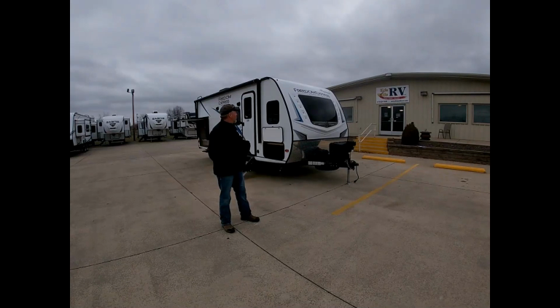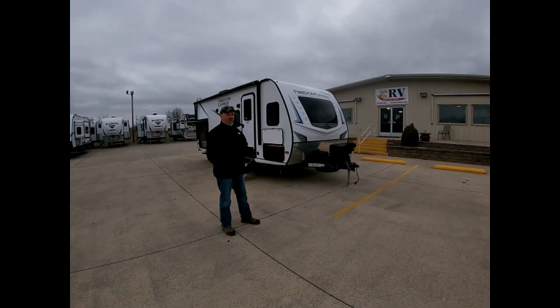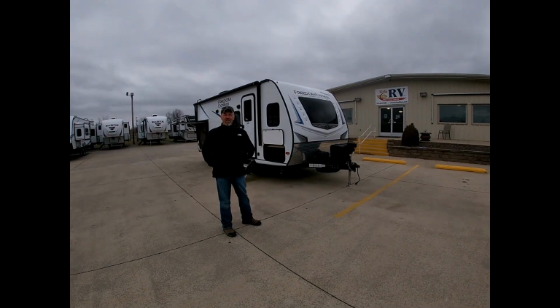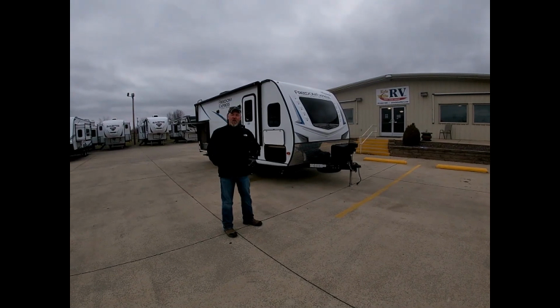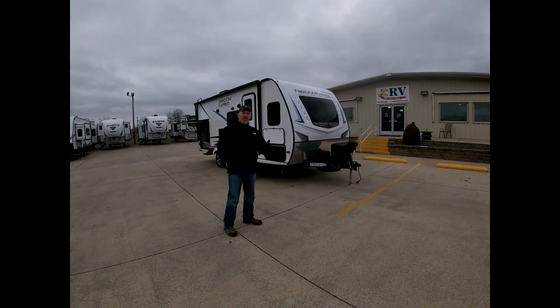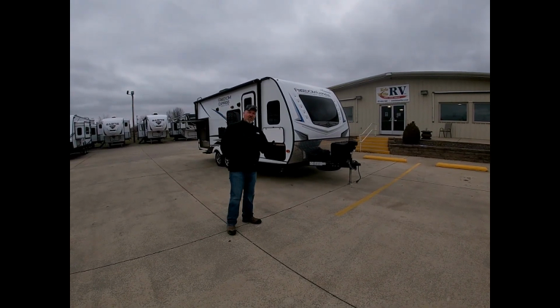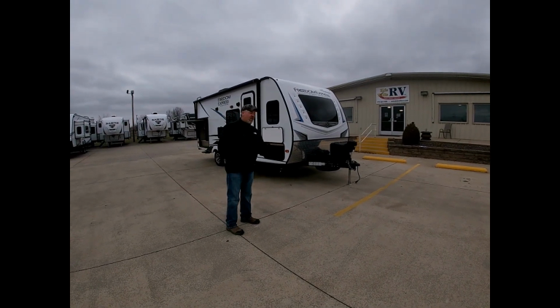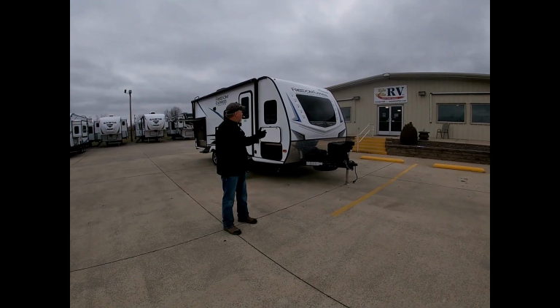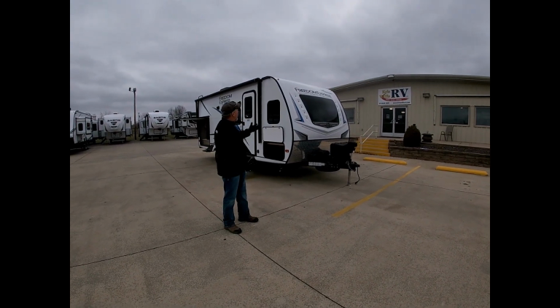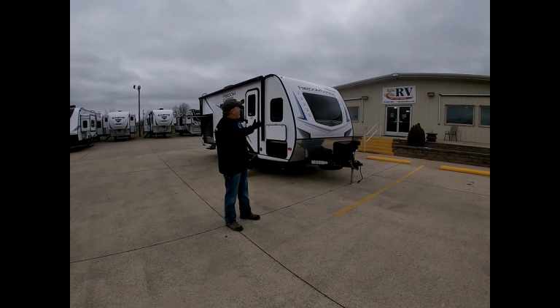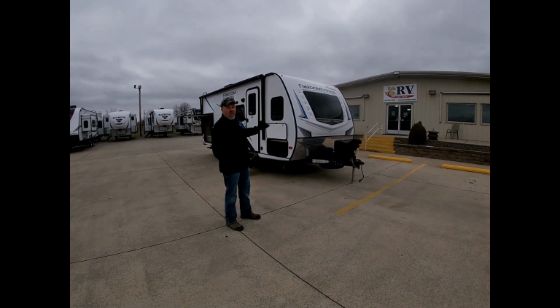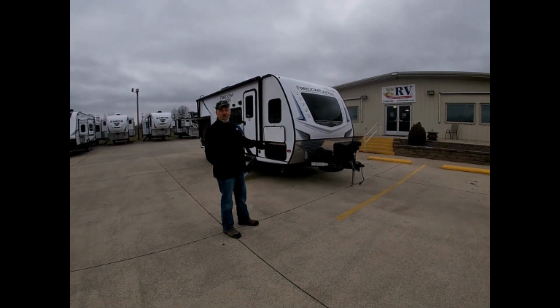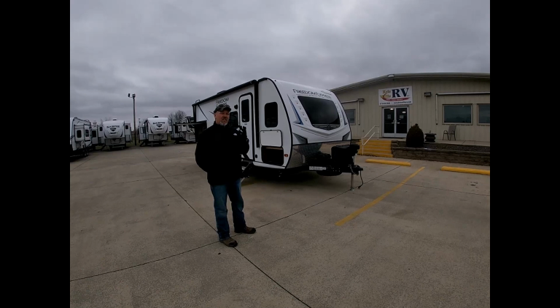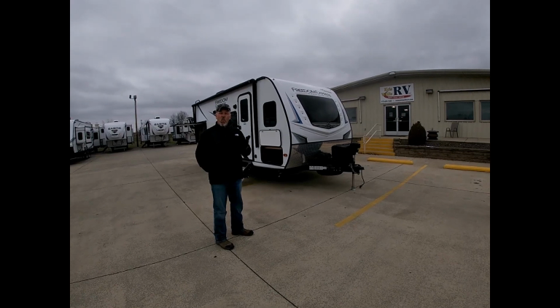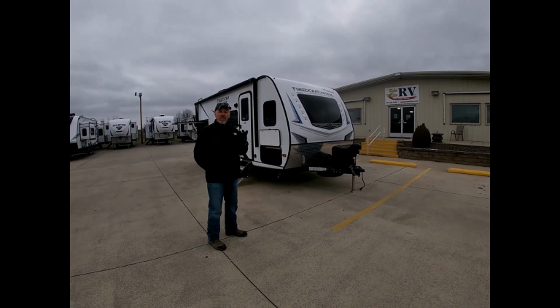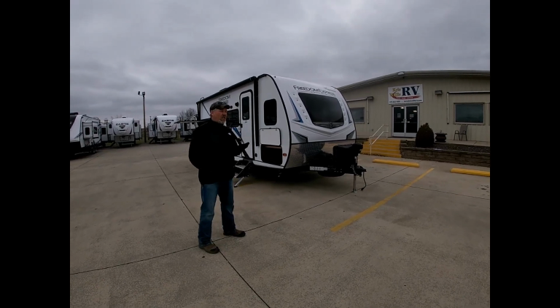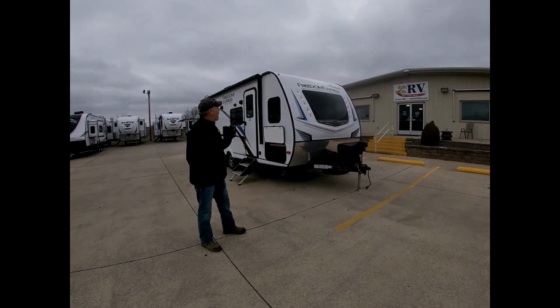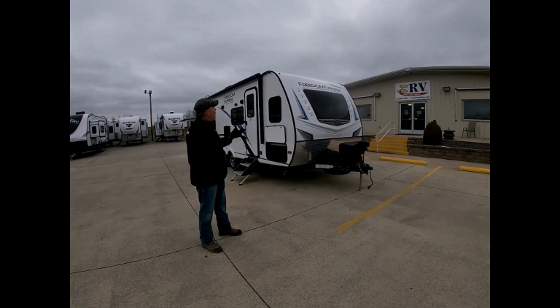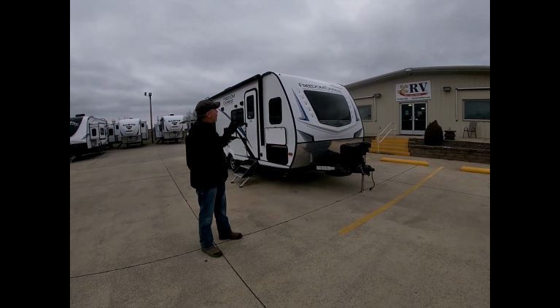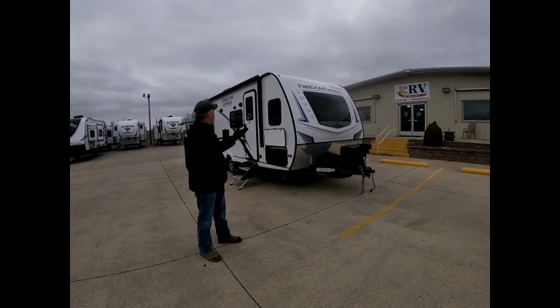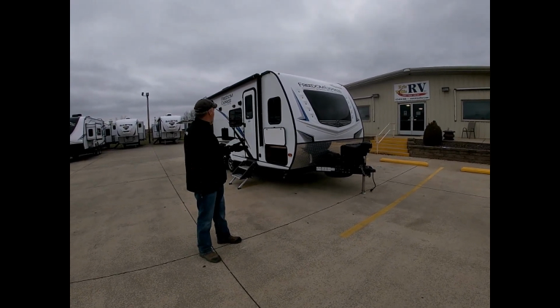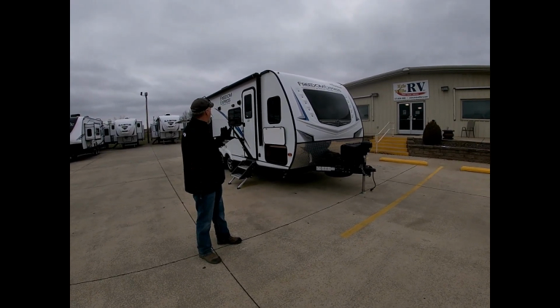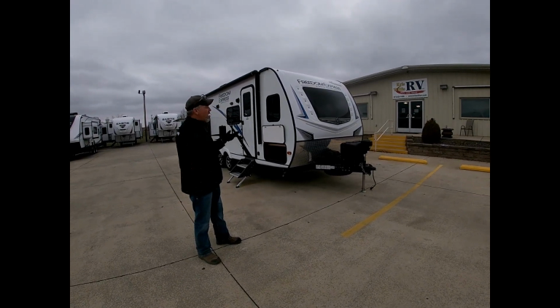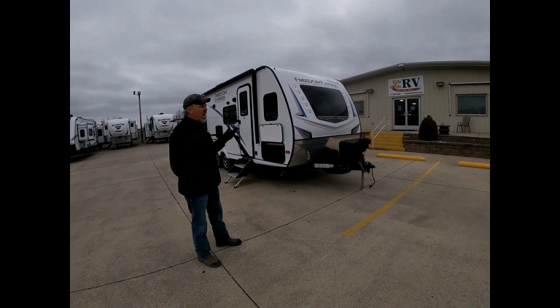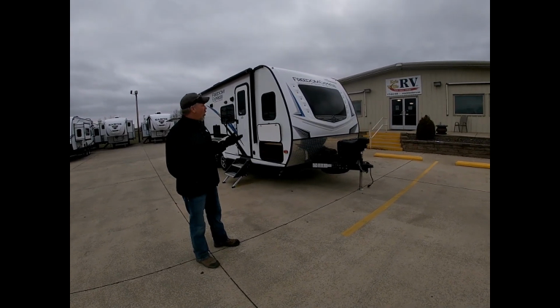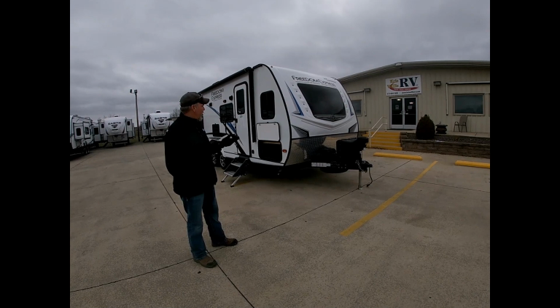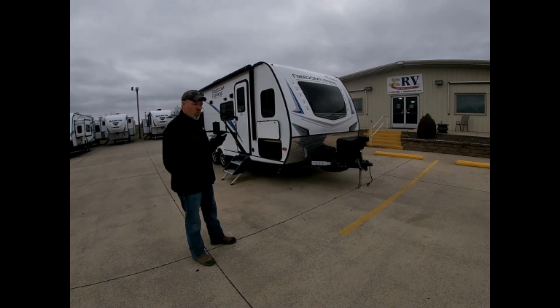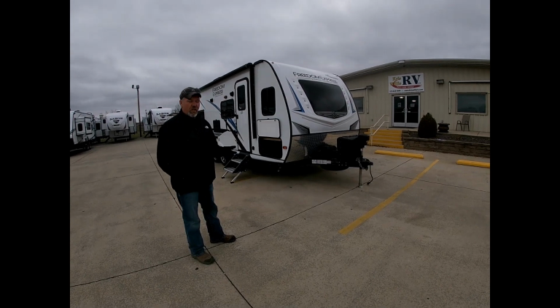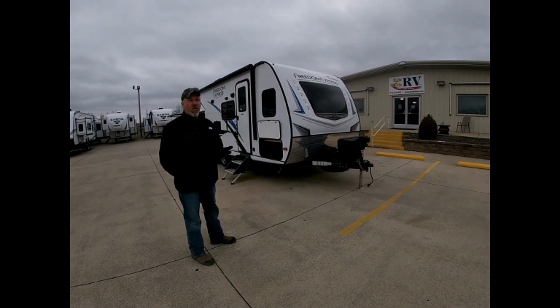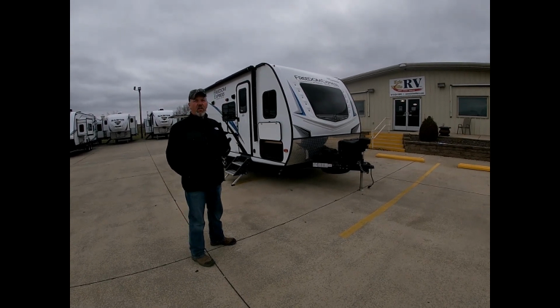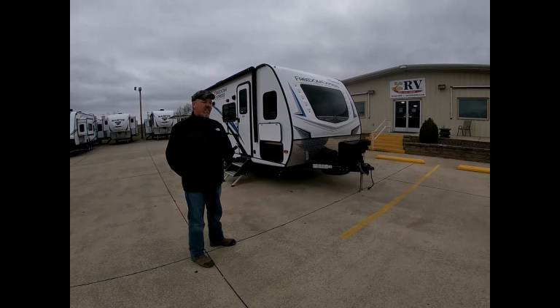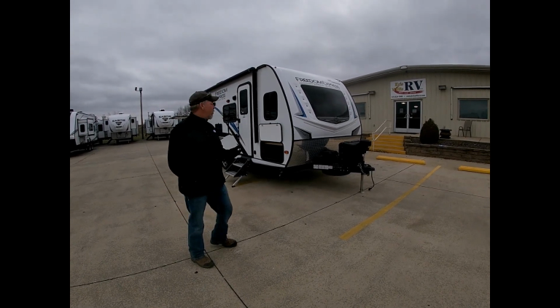Good morning everybody, this is Robbie here at Chris Bullis RV. I'm going to talk about one of our used campers. This is a 2020 Freedom Express Ultralife 195 RBS — a real lightweight trailer, easy to pull.